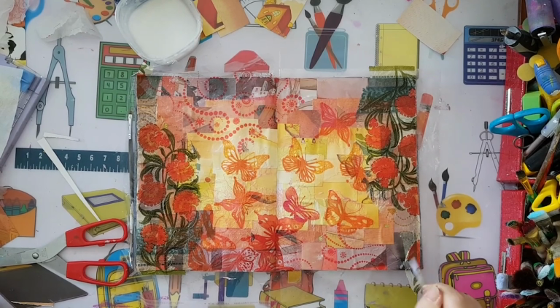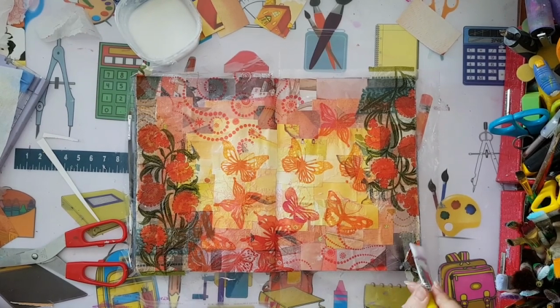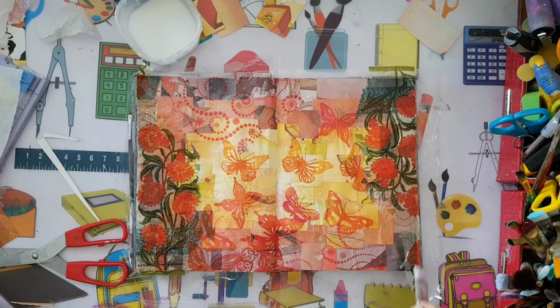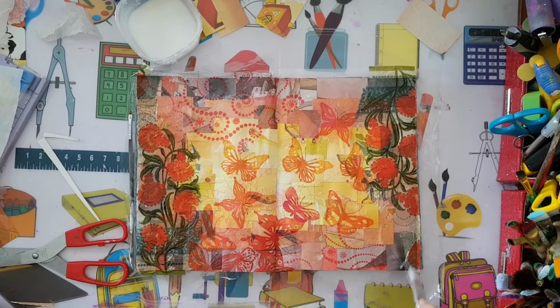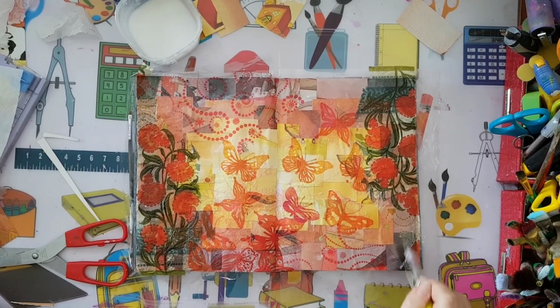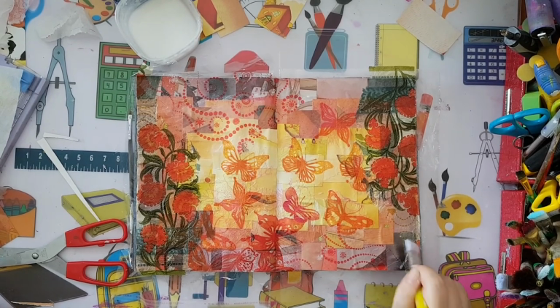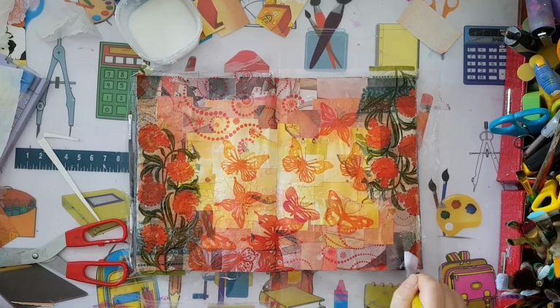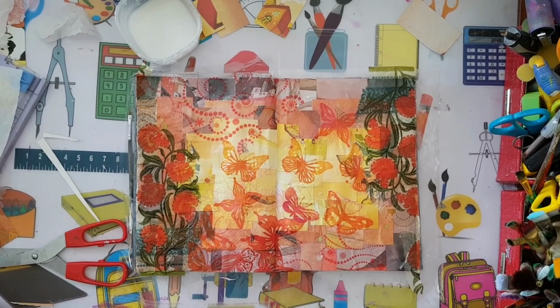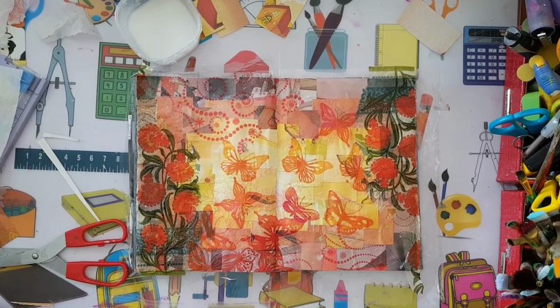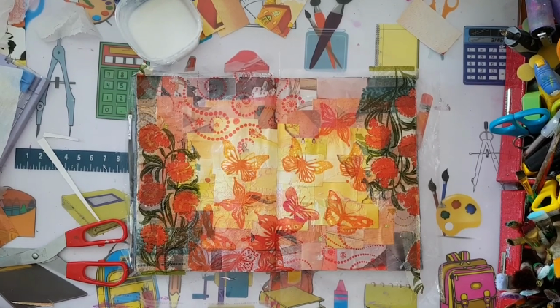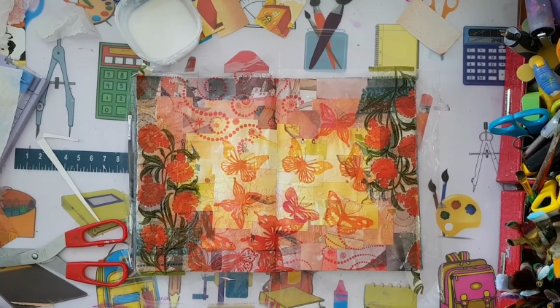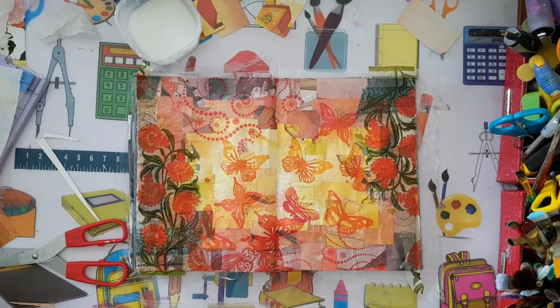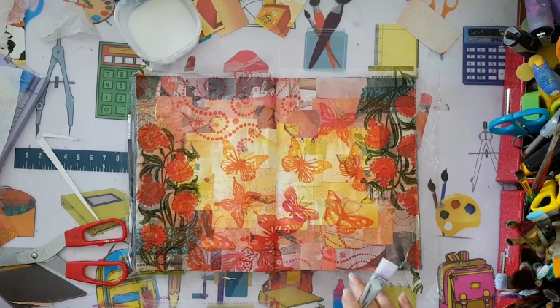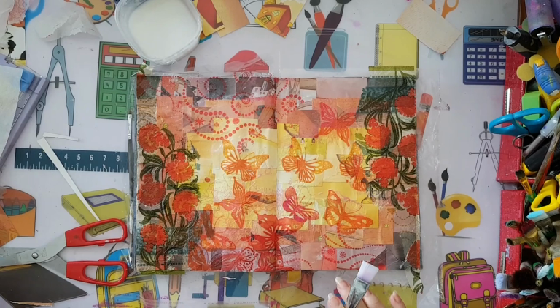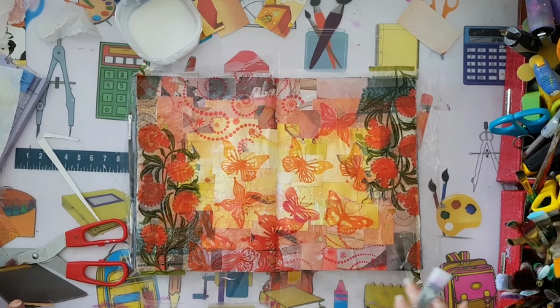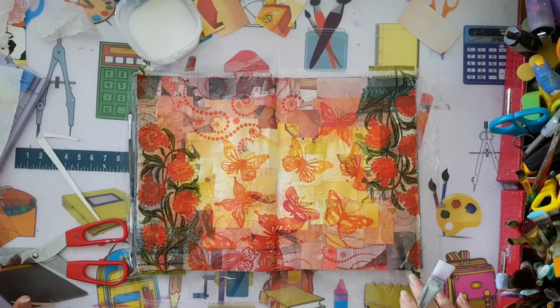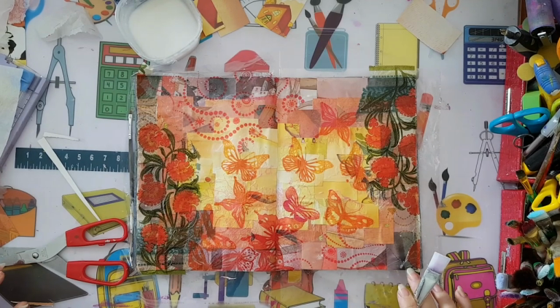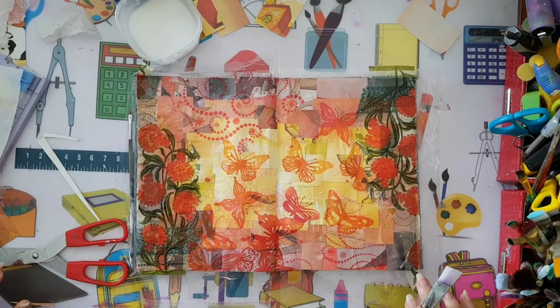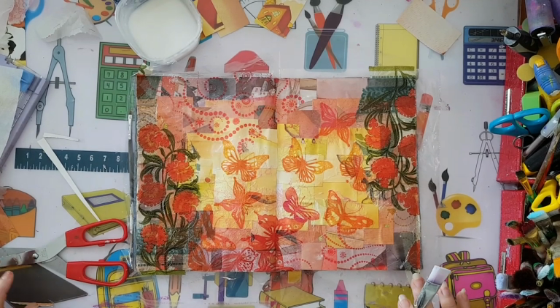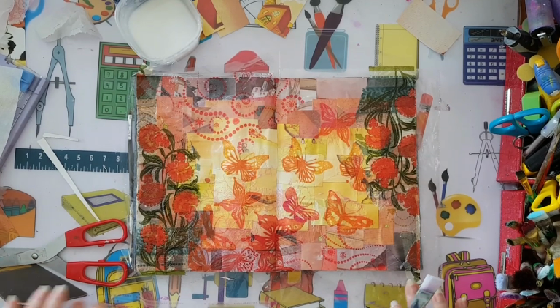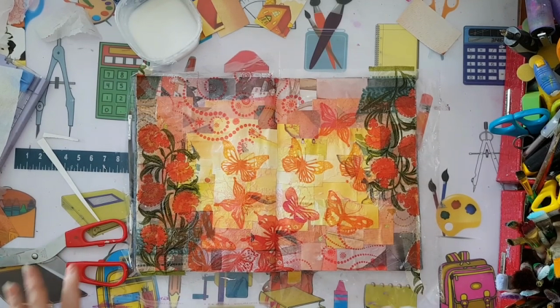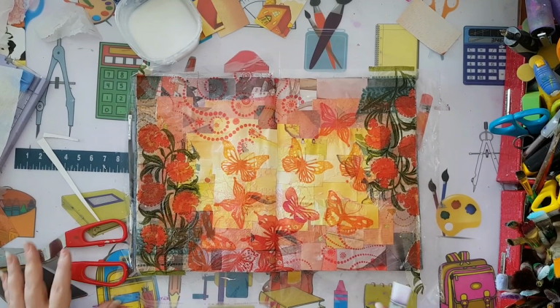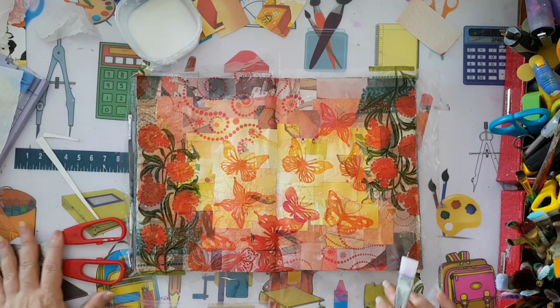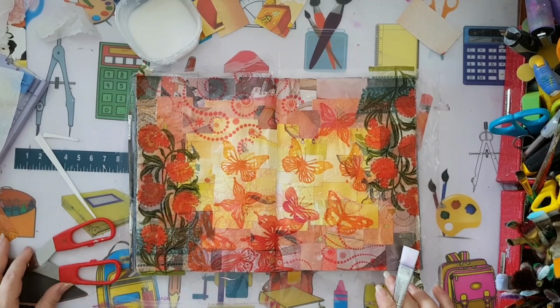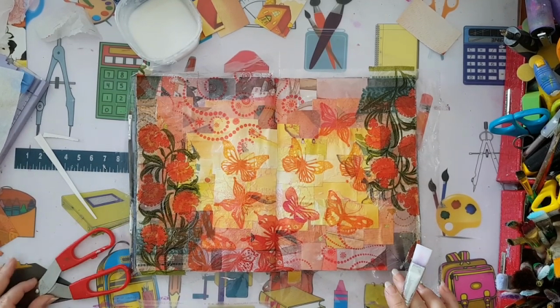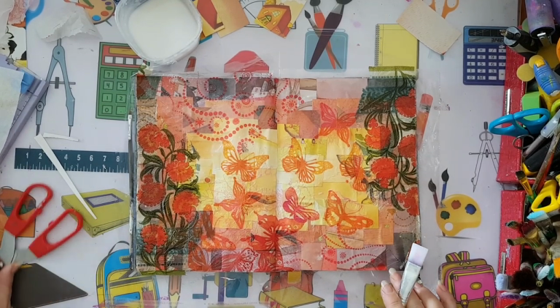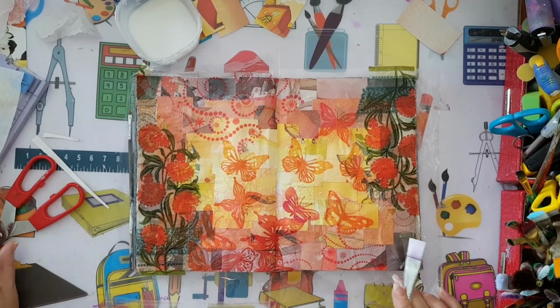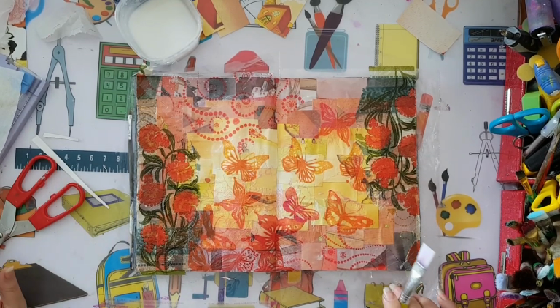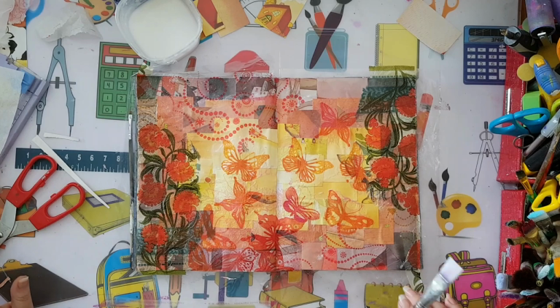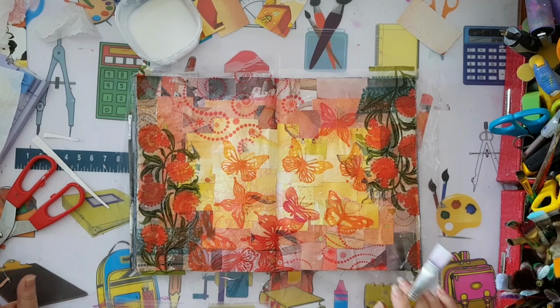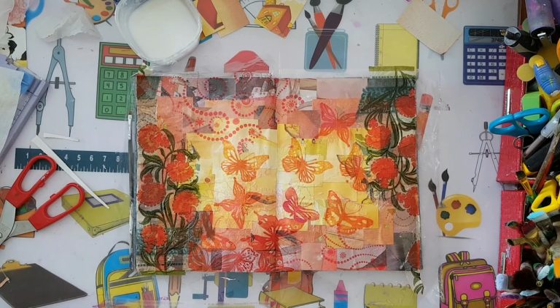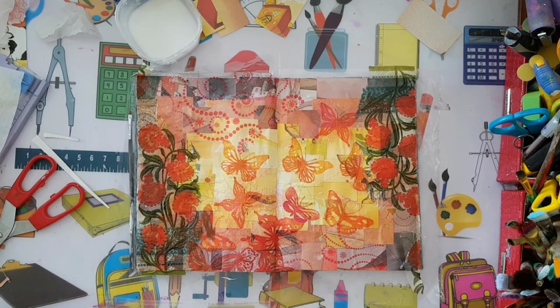And here it is. Now I really need everything to dry before I attempt anything else, so I'll be back when it's dry.